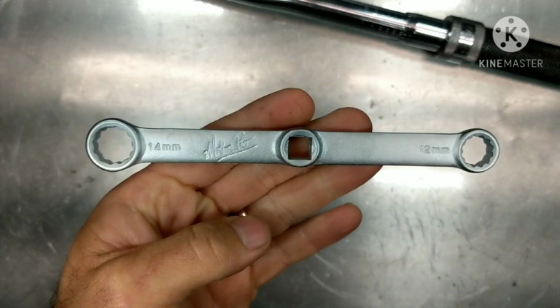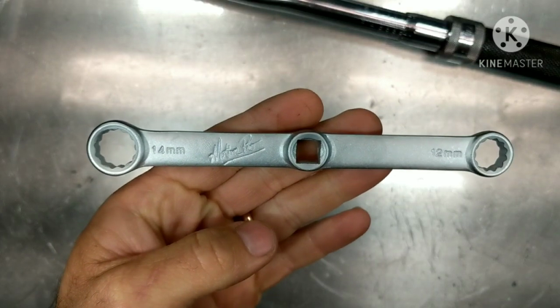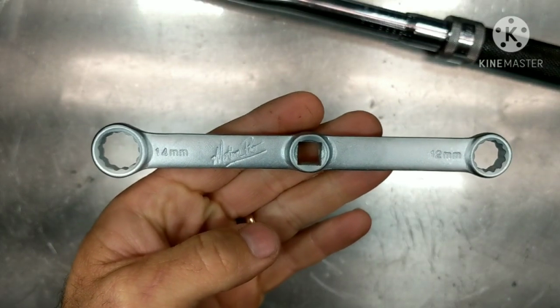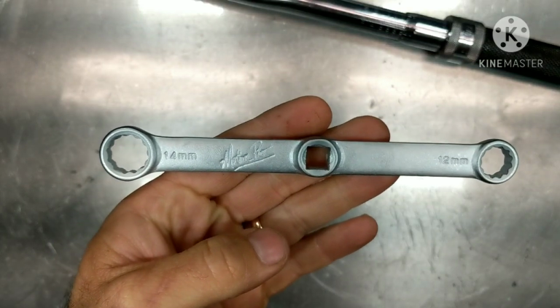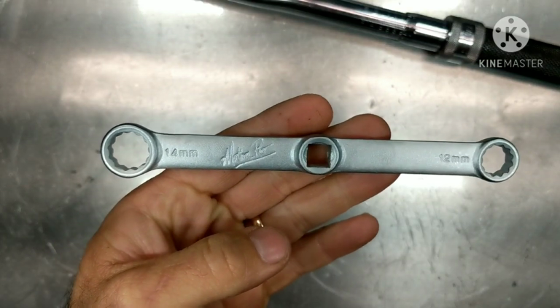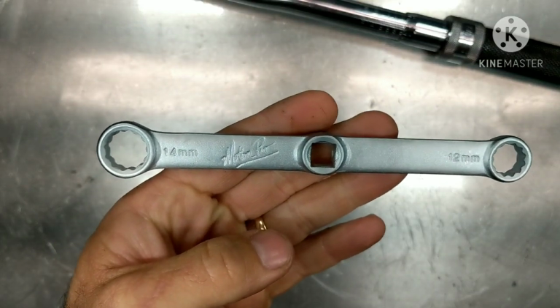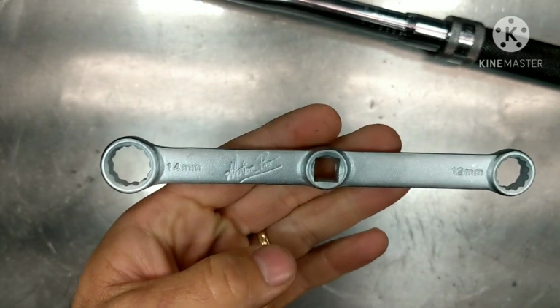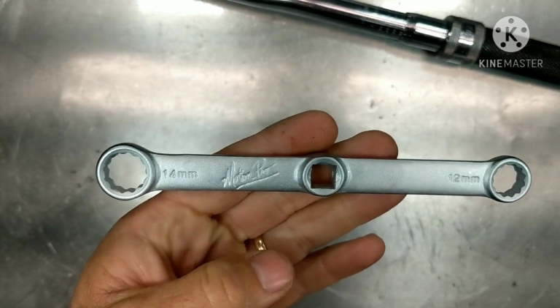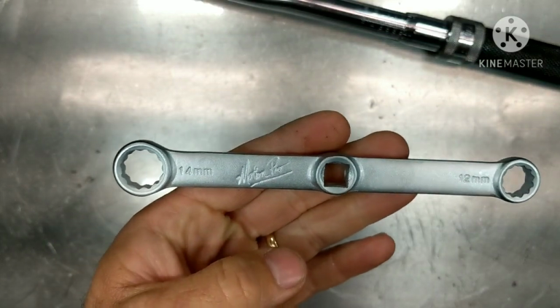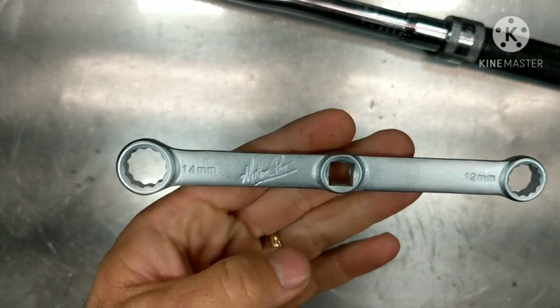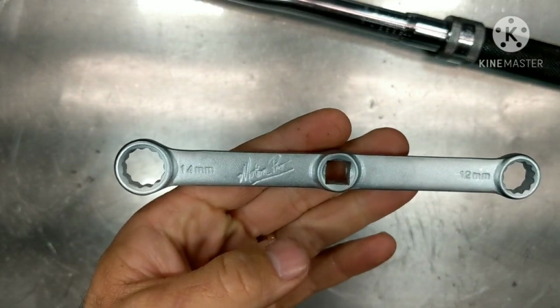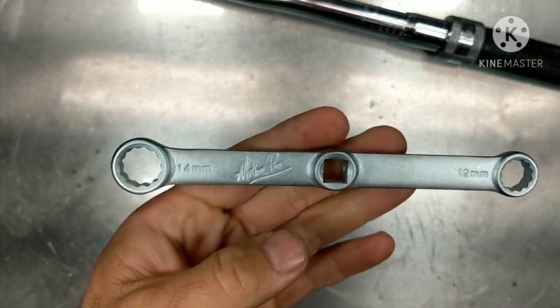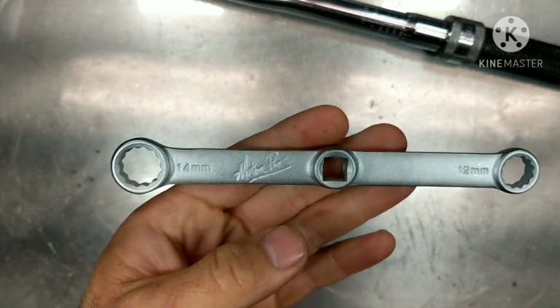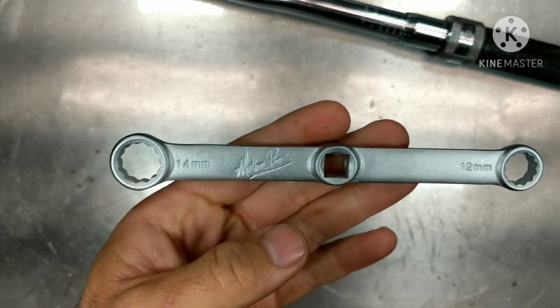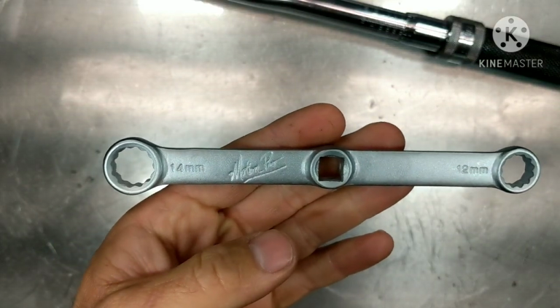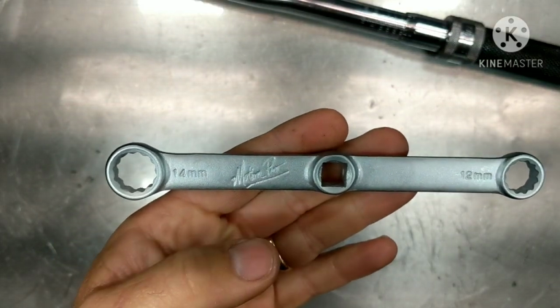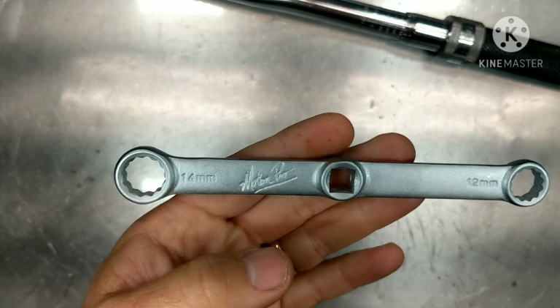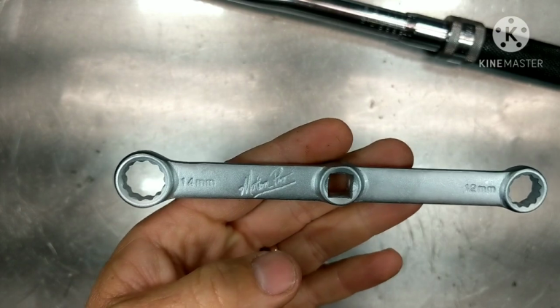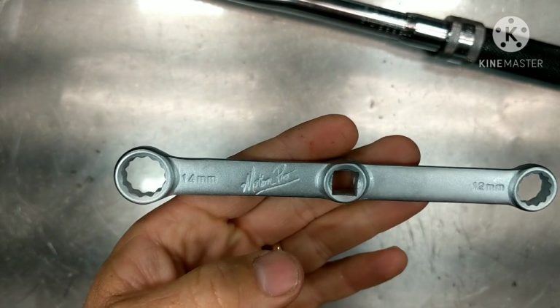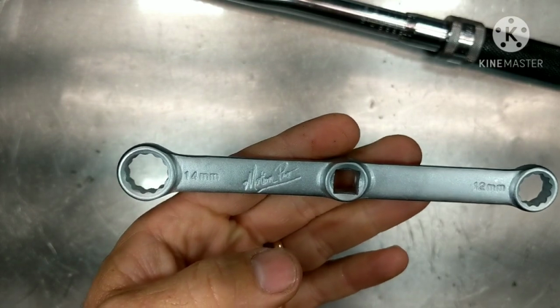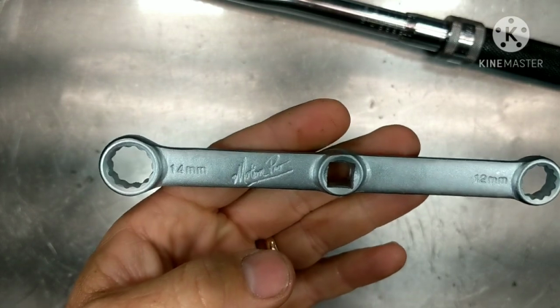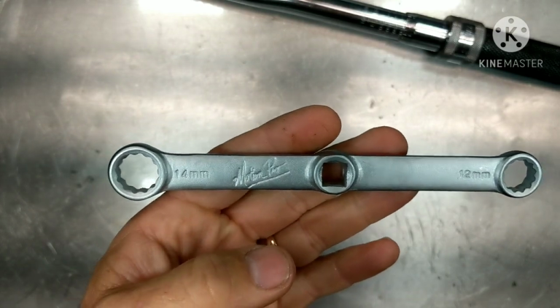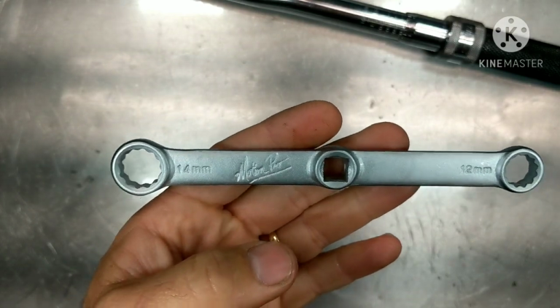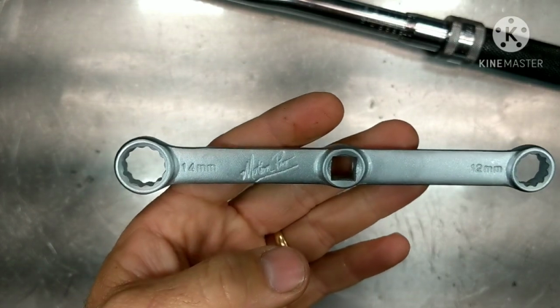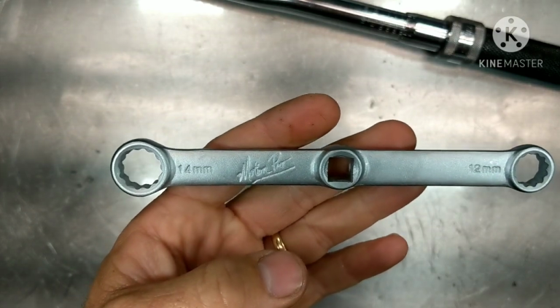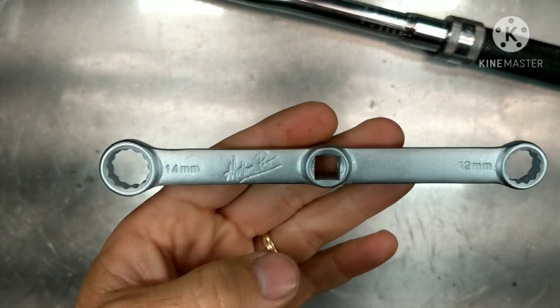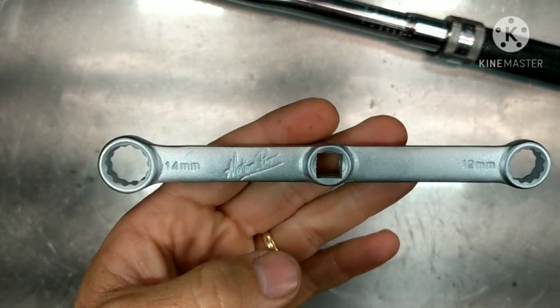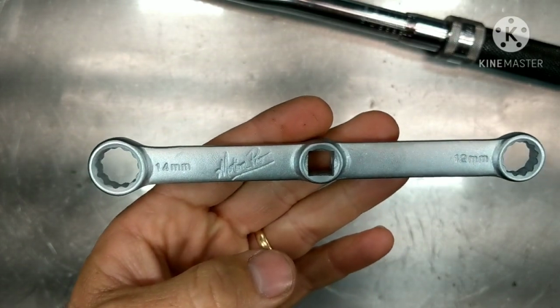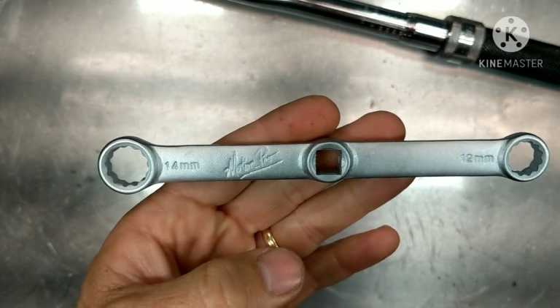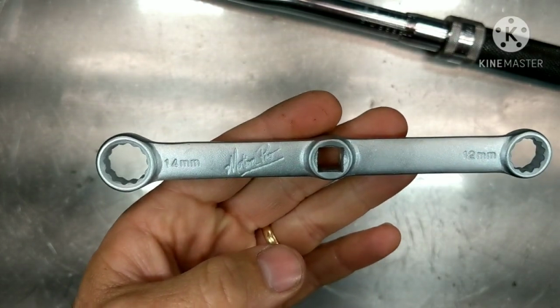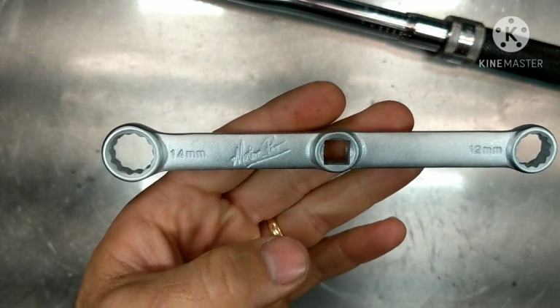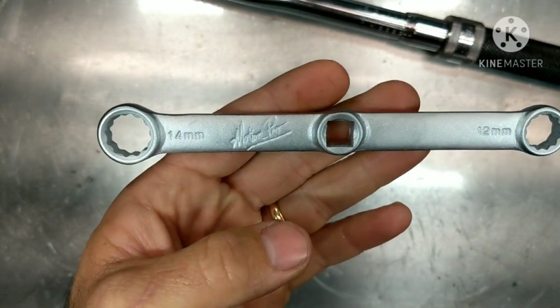Hey guys, it's Tepco Psych Repair. Today we're going to be talking about torquing at an angle. Before we get started, please hit the like button, subscribe, and hit the bell for further notifications.